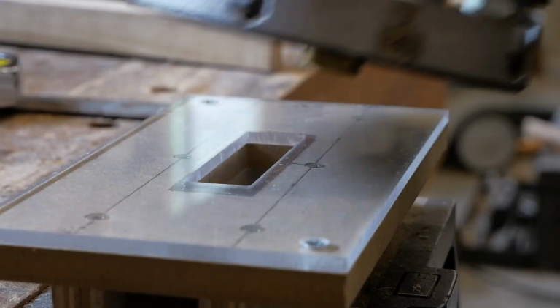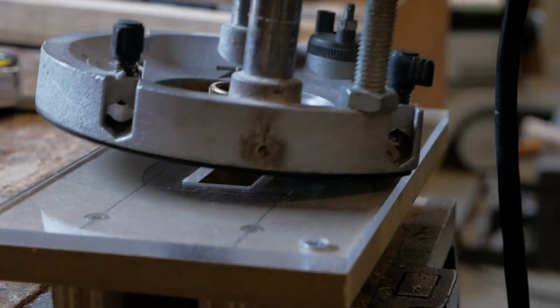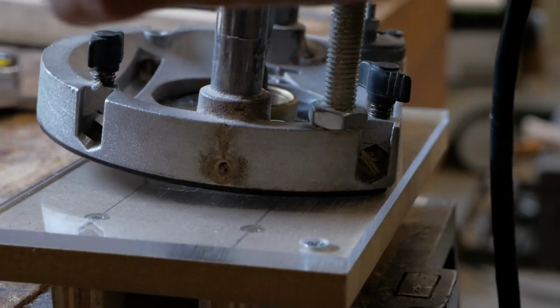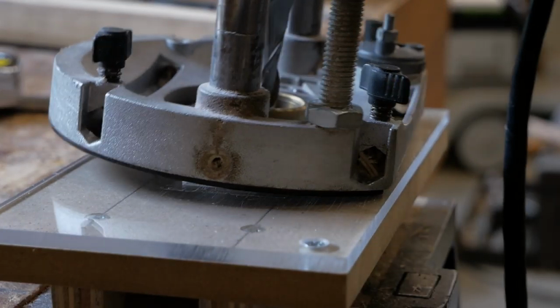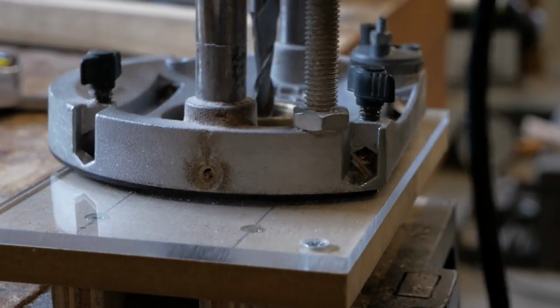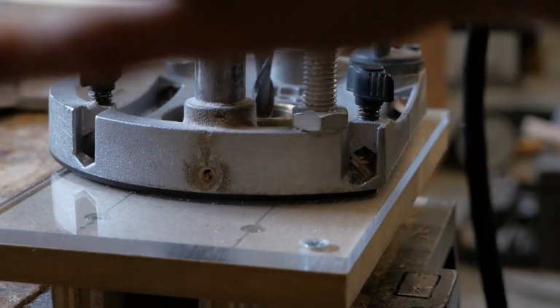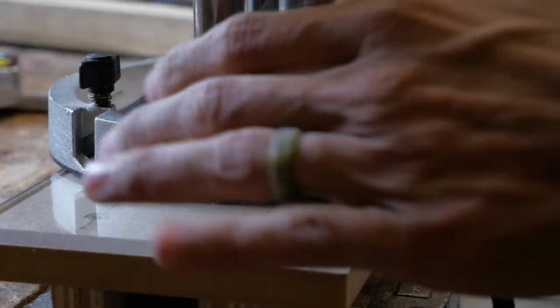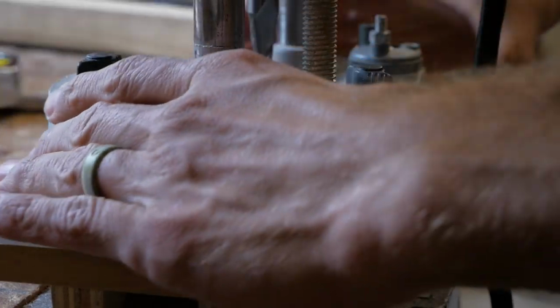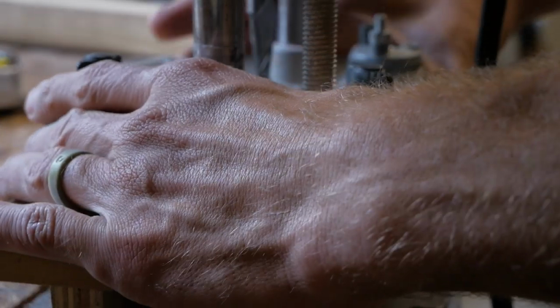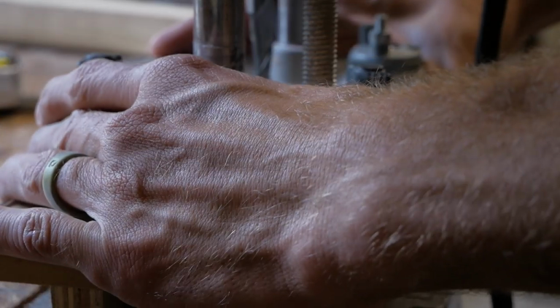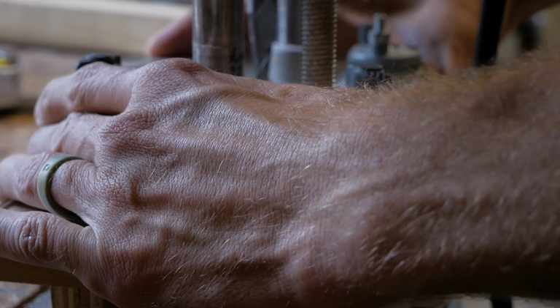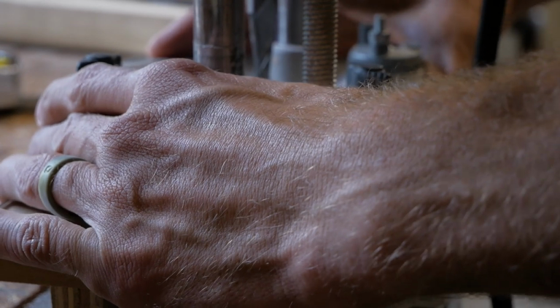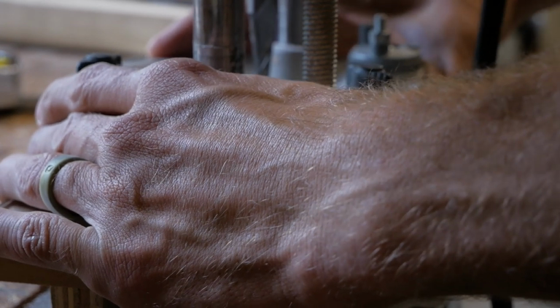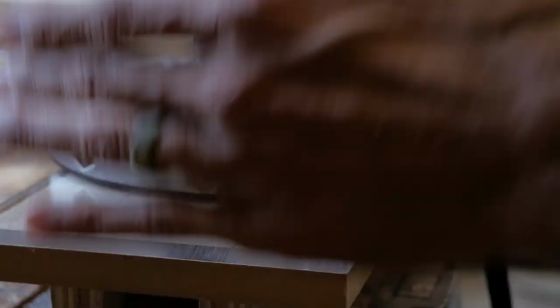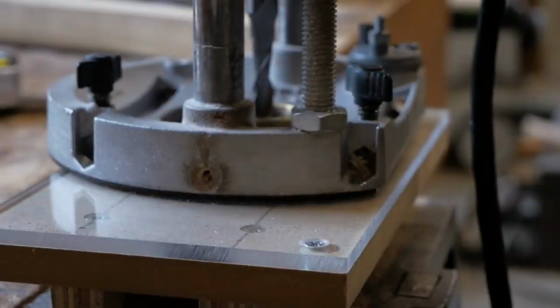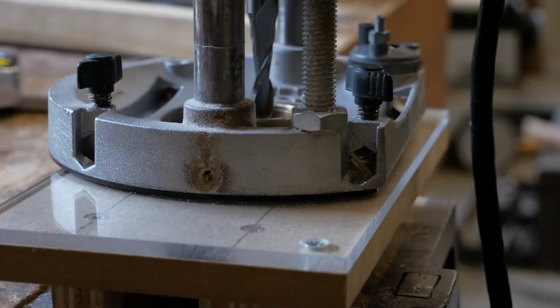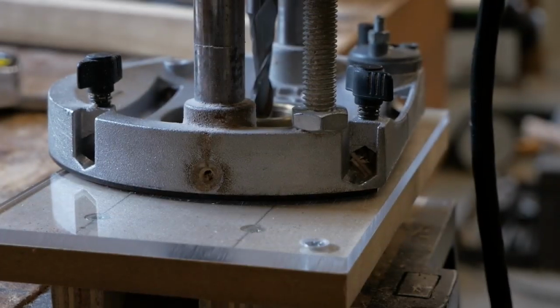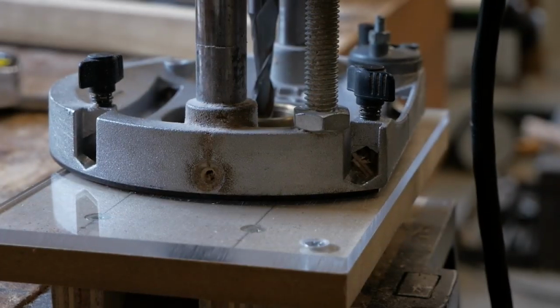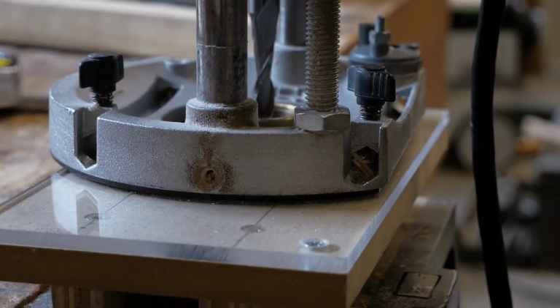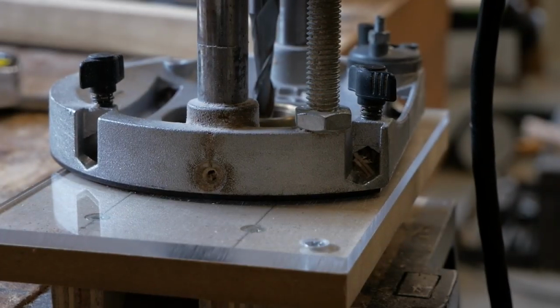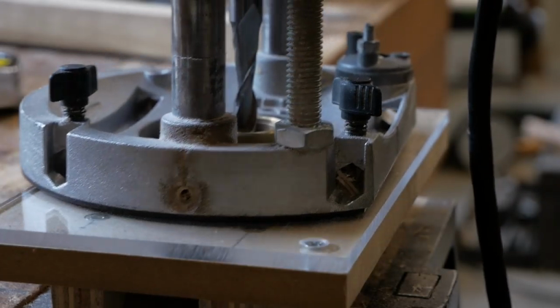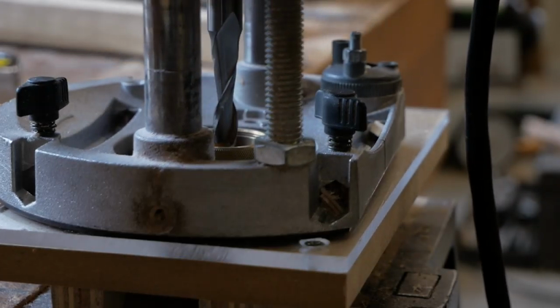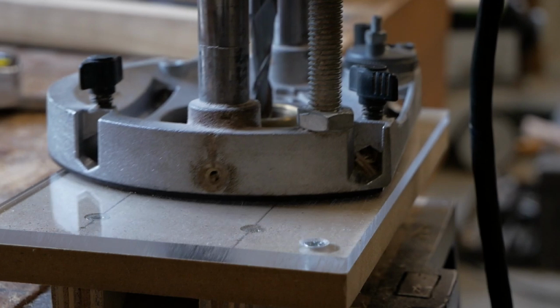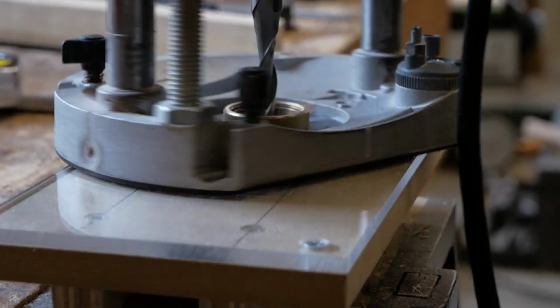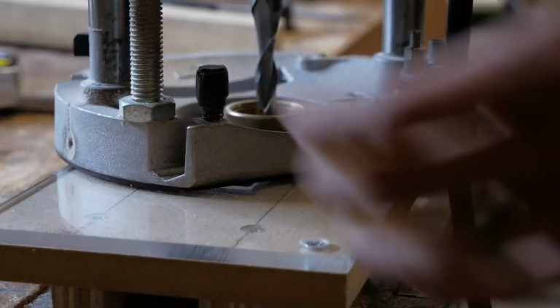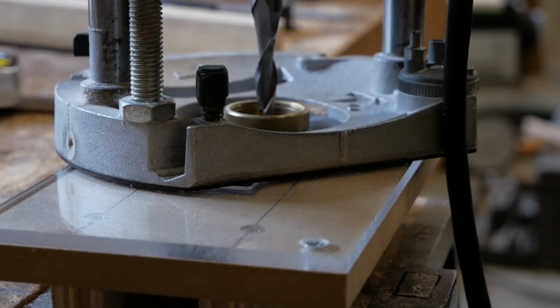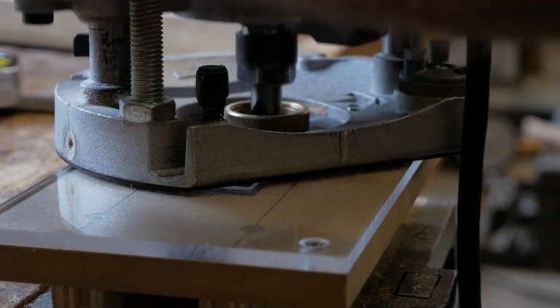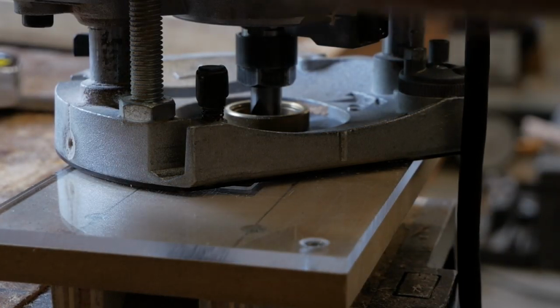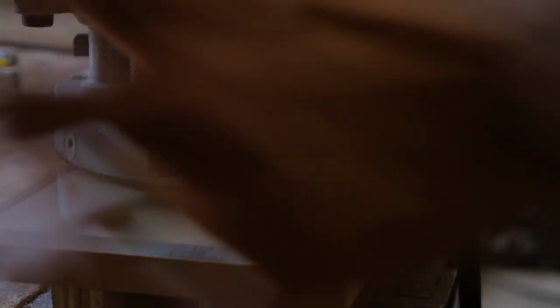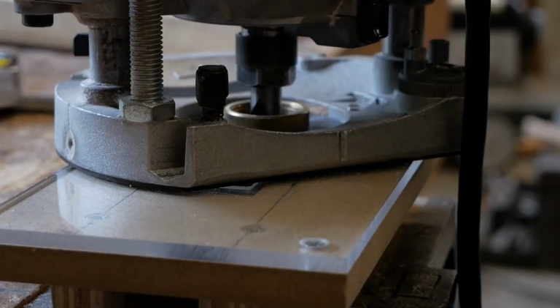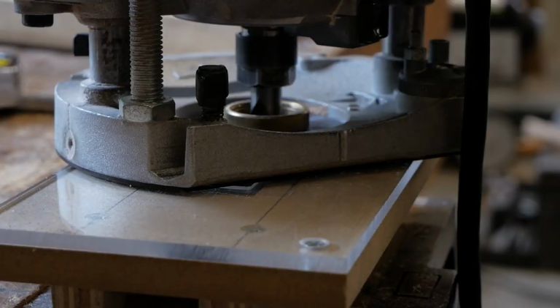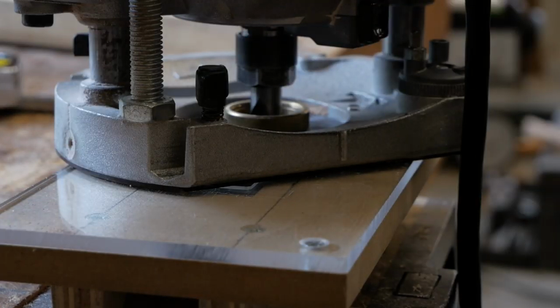So the first thing we're going to do is cut the mortise. We put in the one inch bushing and it fits in the jig exactly — the opening on the jig is one inch, so it's just going to ride in there and cut this slot. Then we'll put the smaller five-eighths bushing in, which allows us to move and cut the wider housing section. We want to set the depth of cut to about seven-eighths.